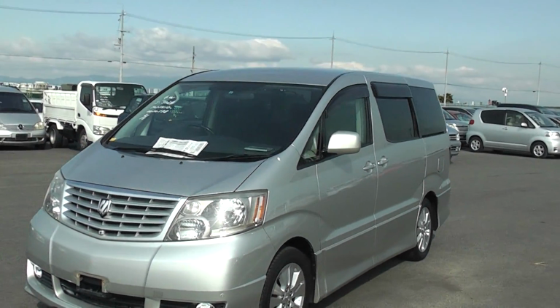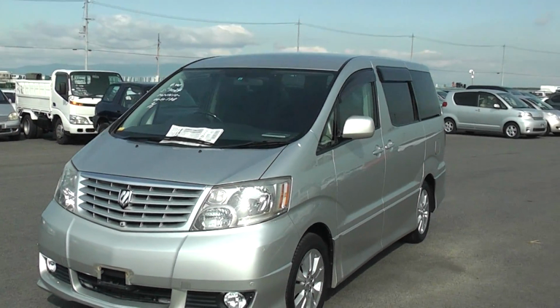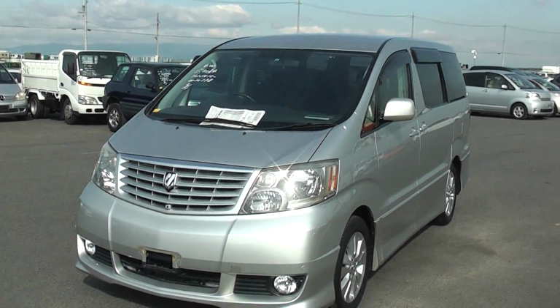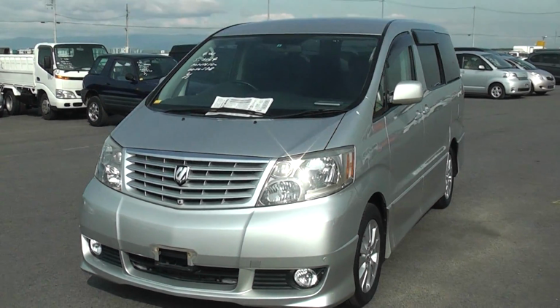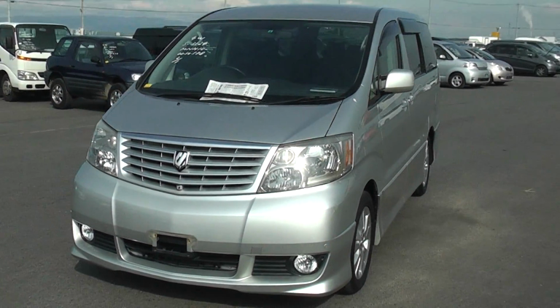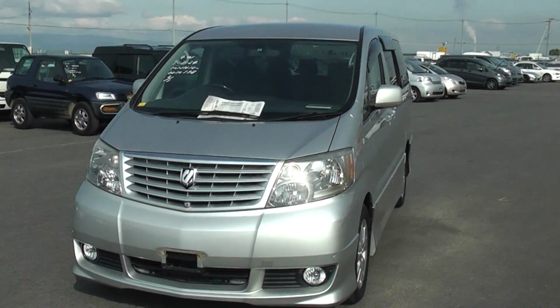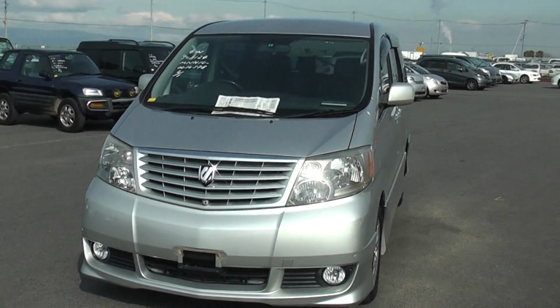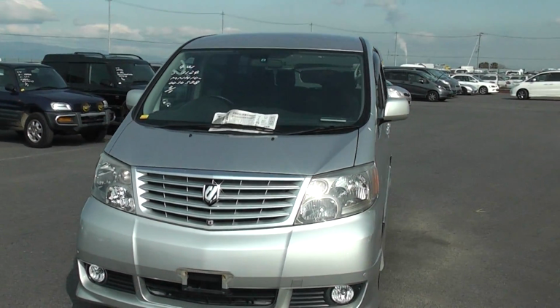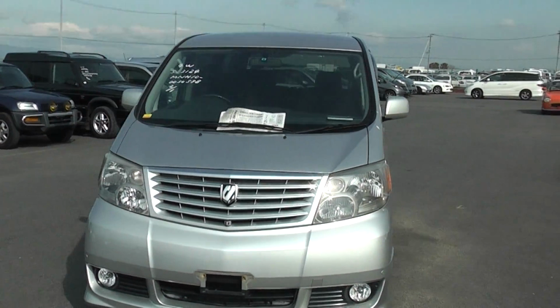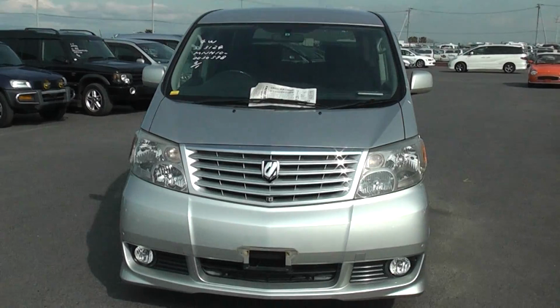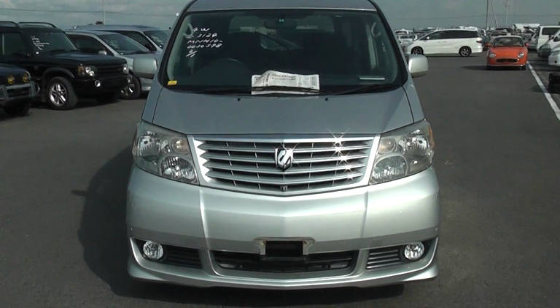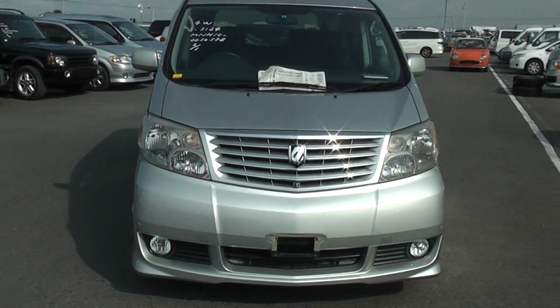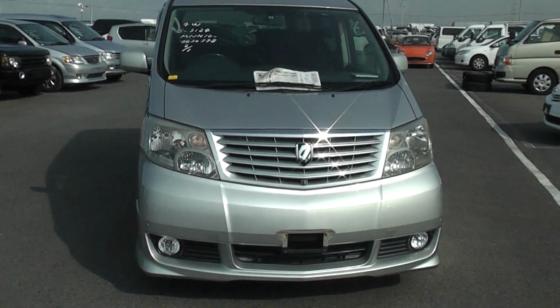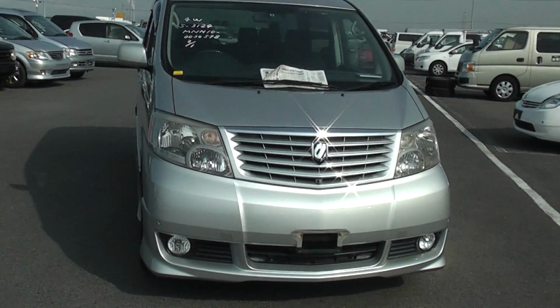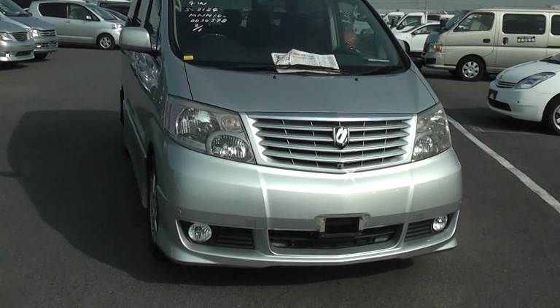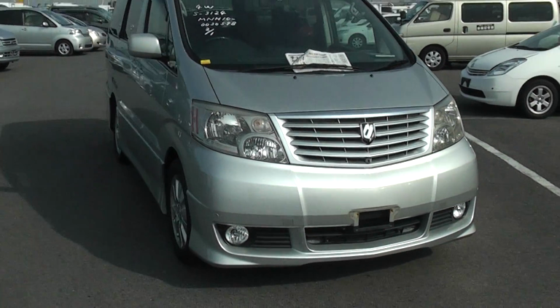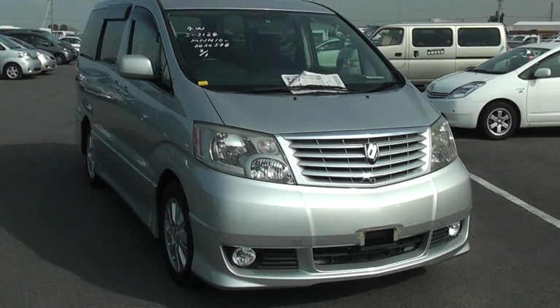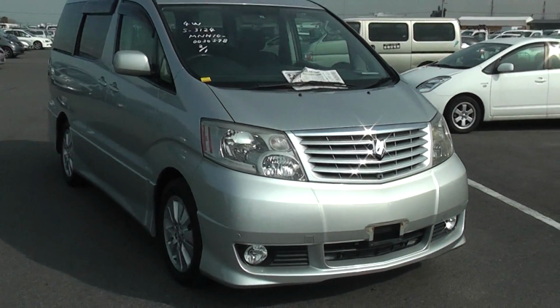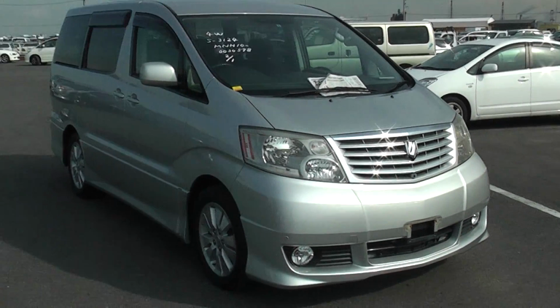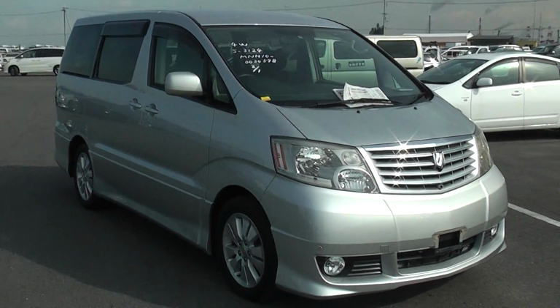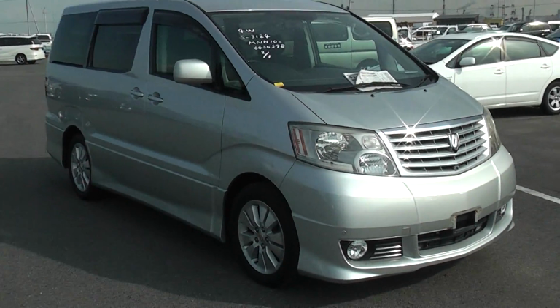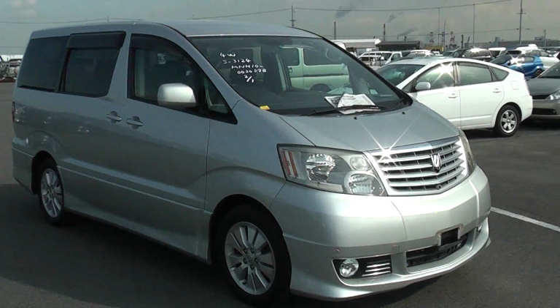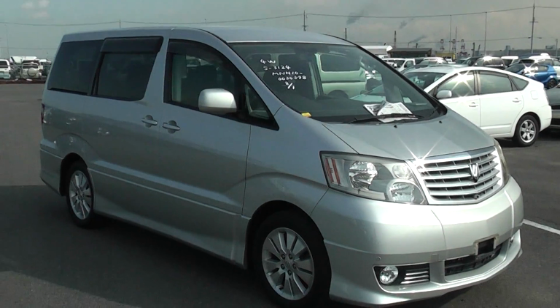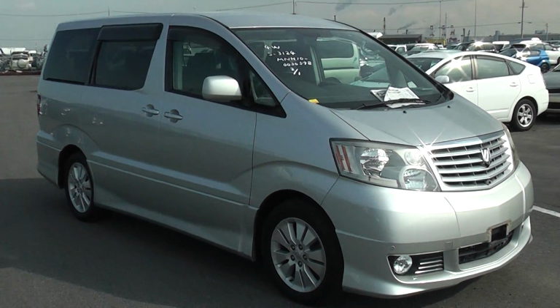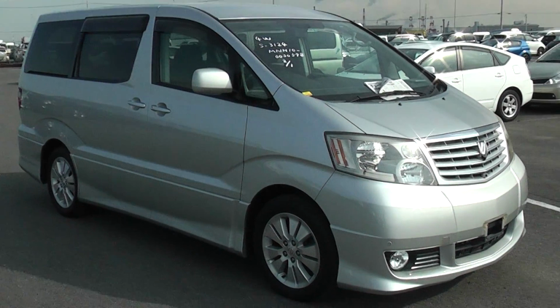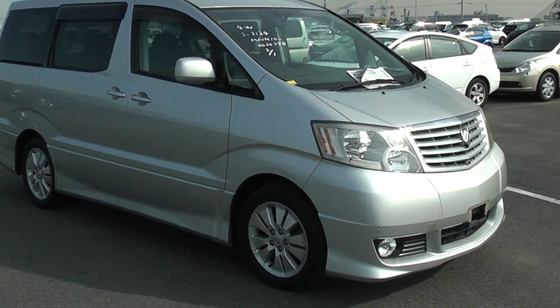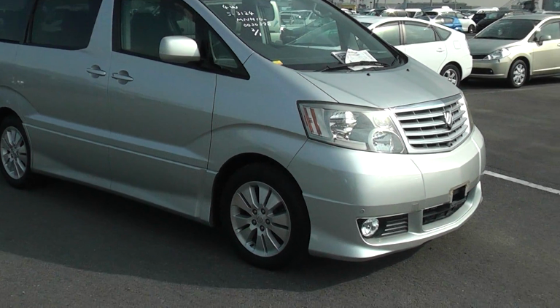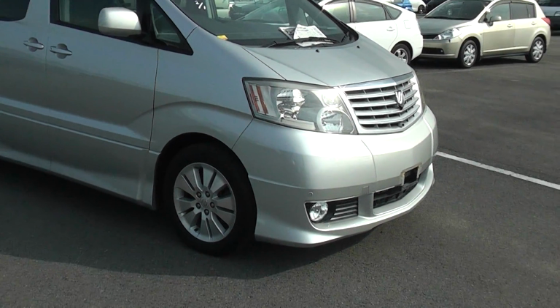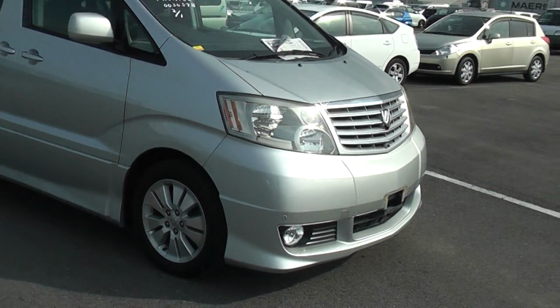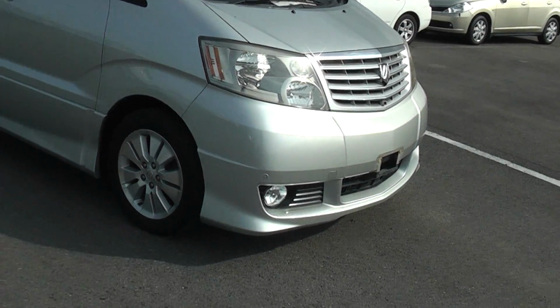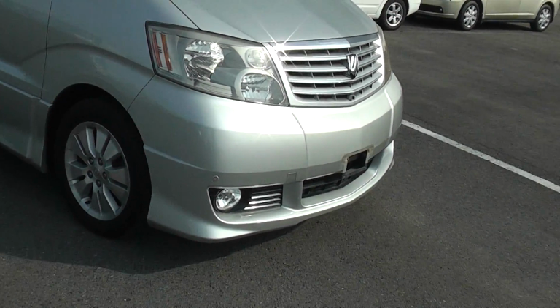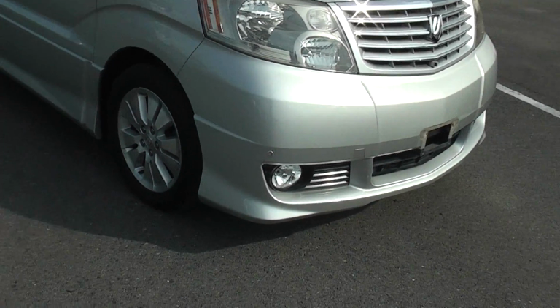This is a 2003 Alphard MS. It's a three-litre two-wheel drive car. You can see it's got the MS aero kit and slightly bigger factory wheels, with a nice set of fog lights in the front.